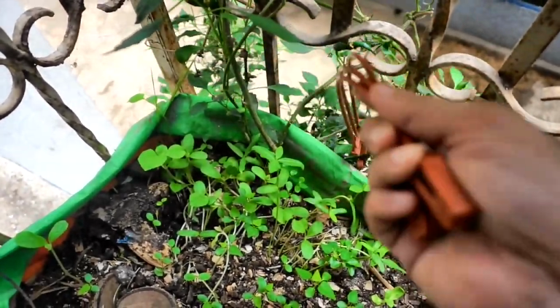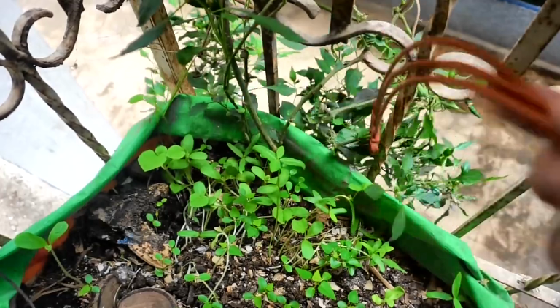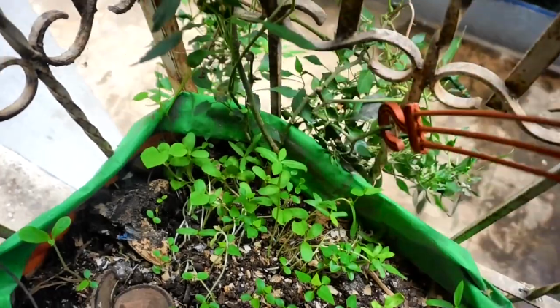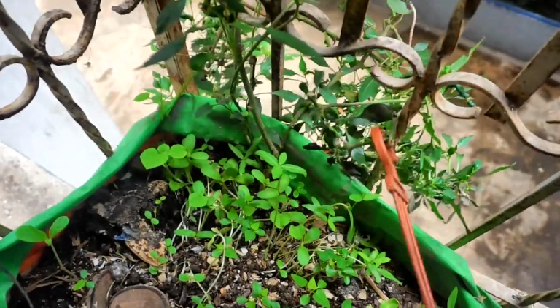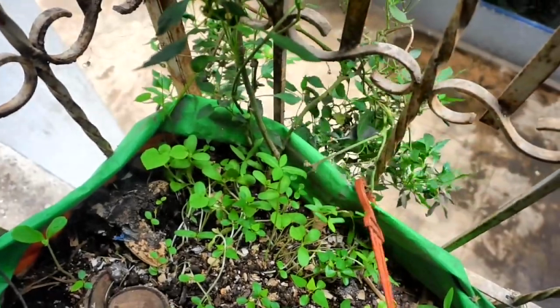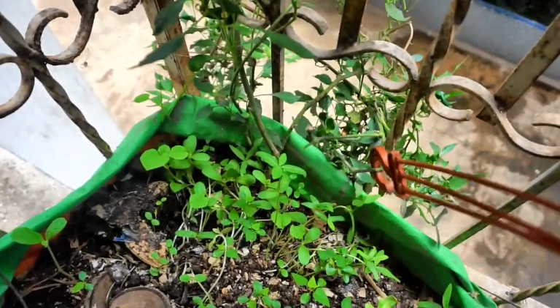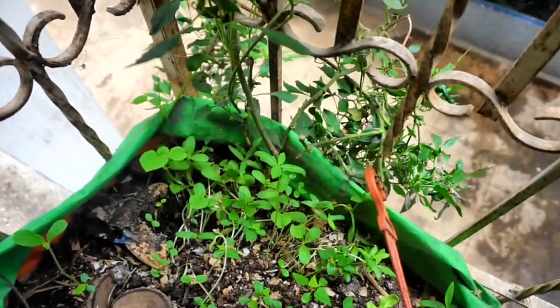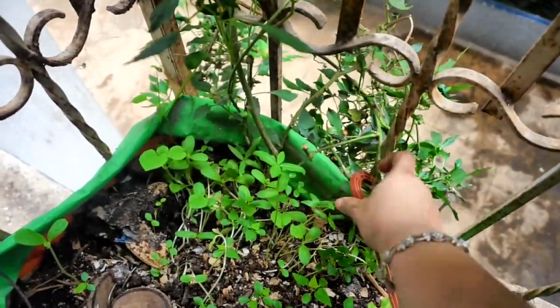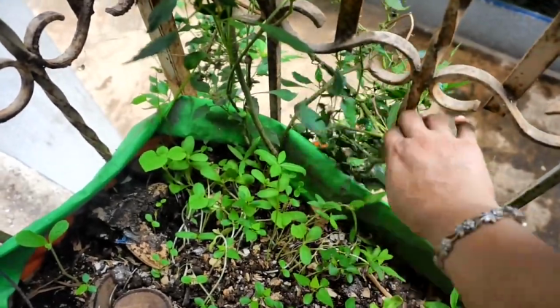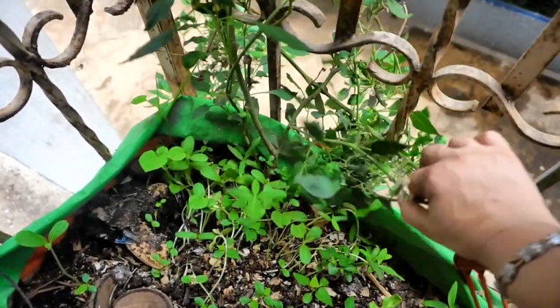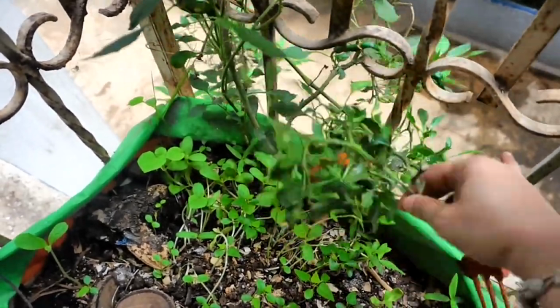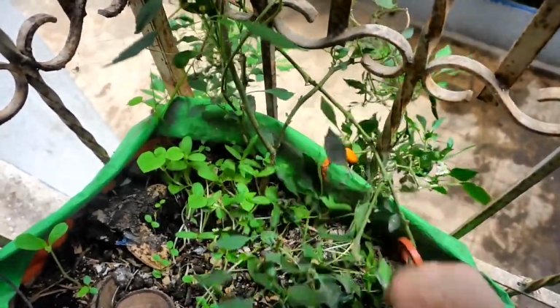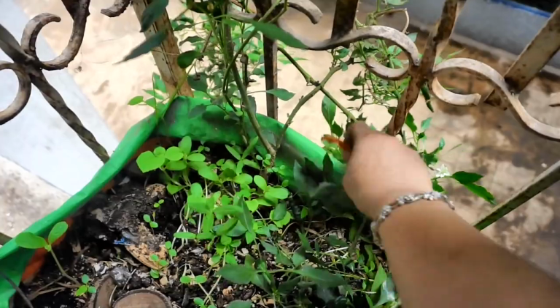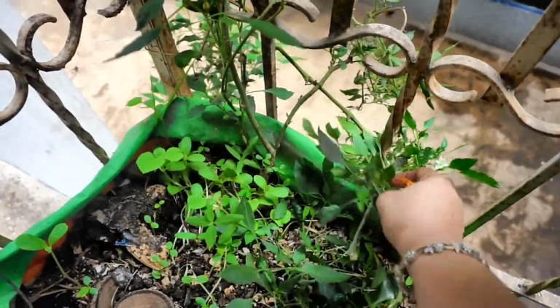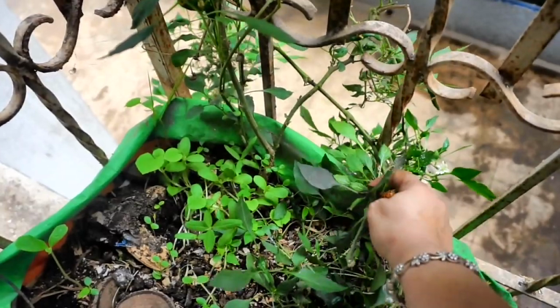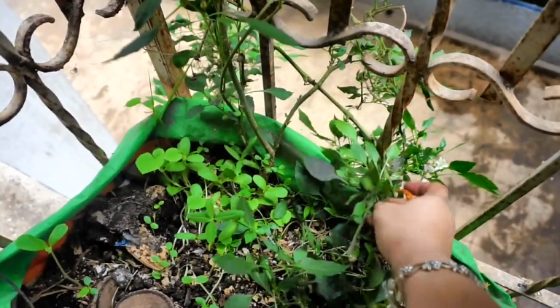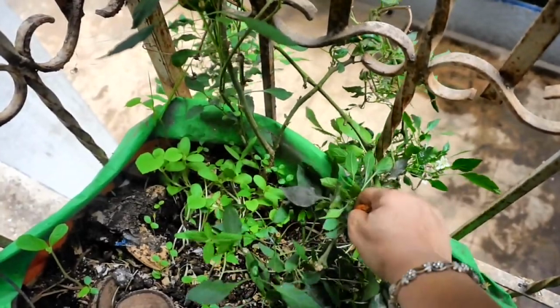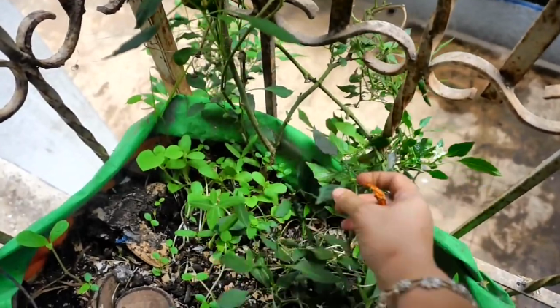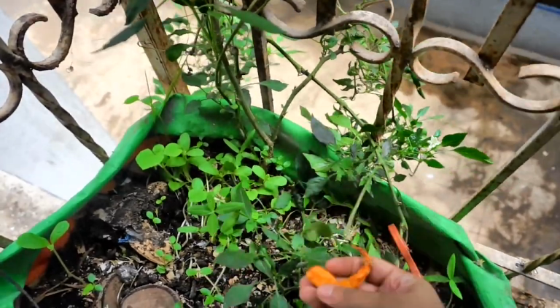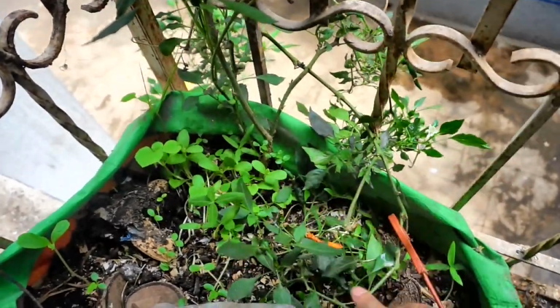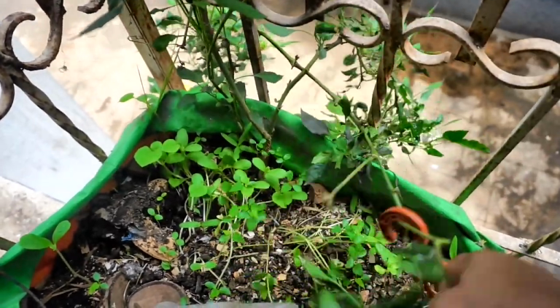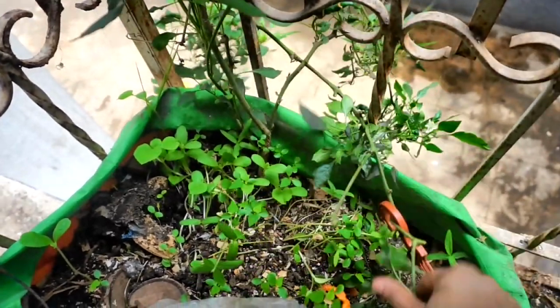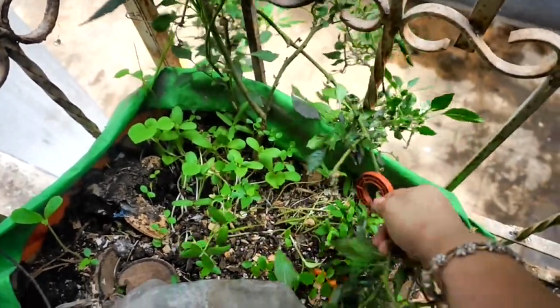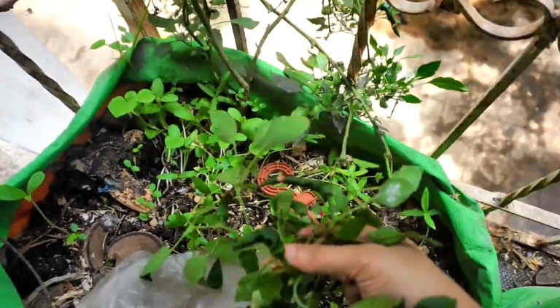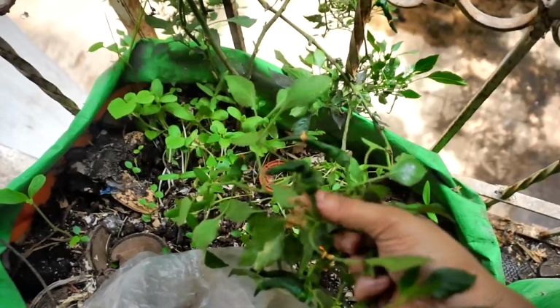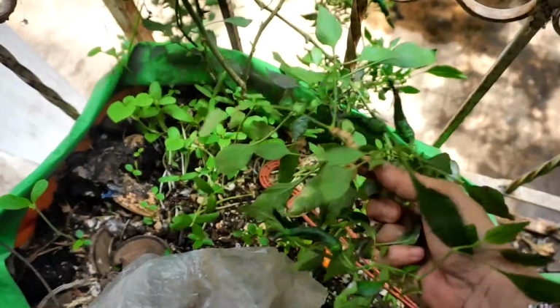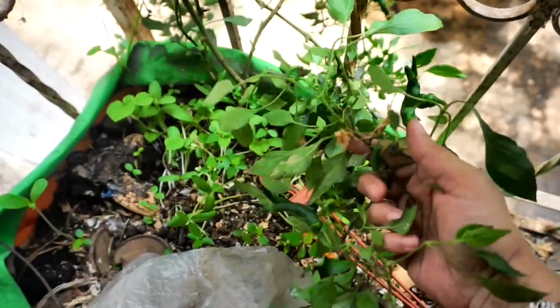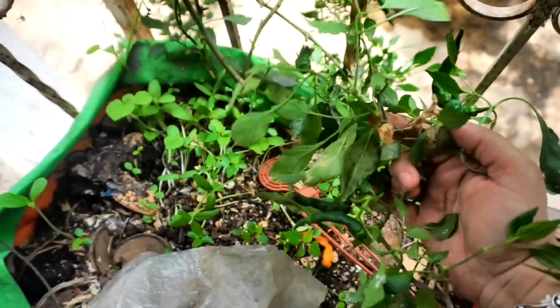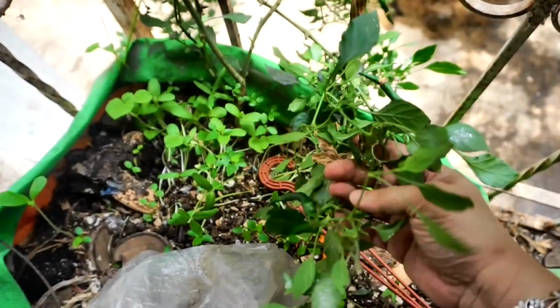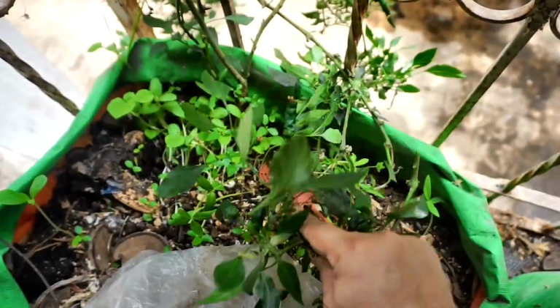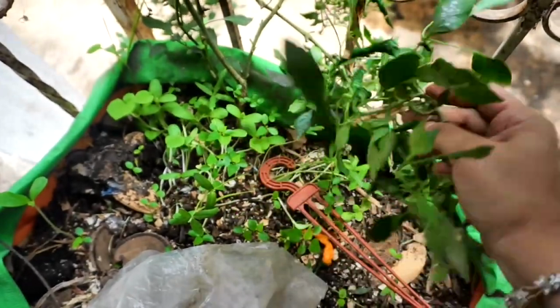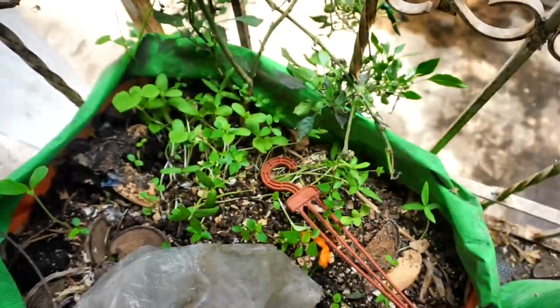You can also see how thick the stem is from being in this grow bag for several months now. The chillies are dark green to begin with, and you can barely spot them till they change colour and become a gorgeous orange.